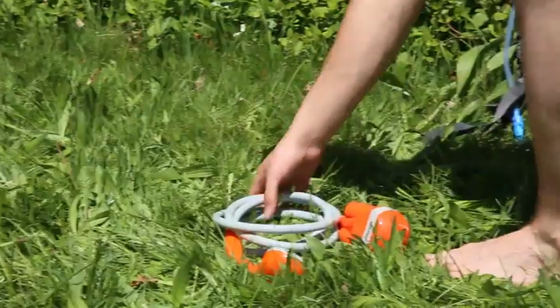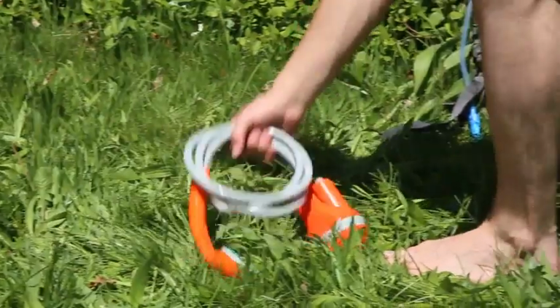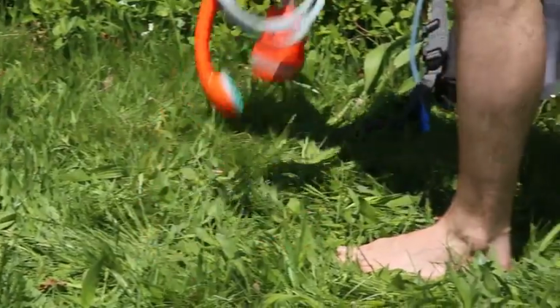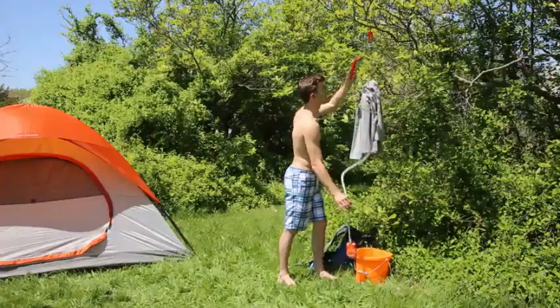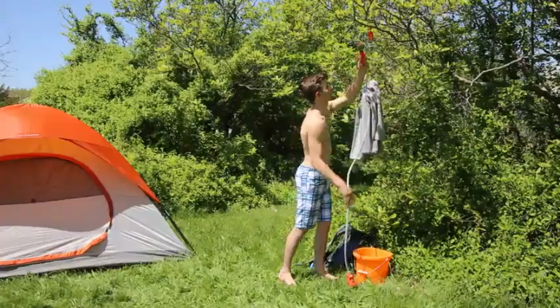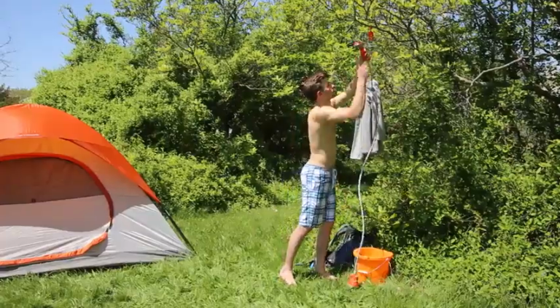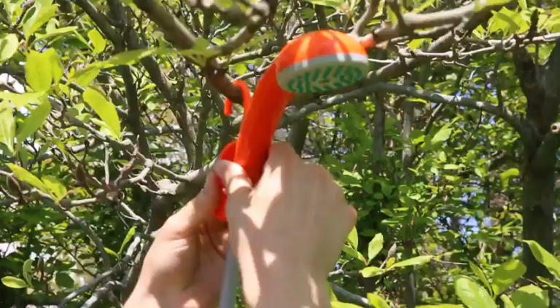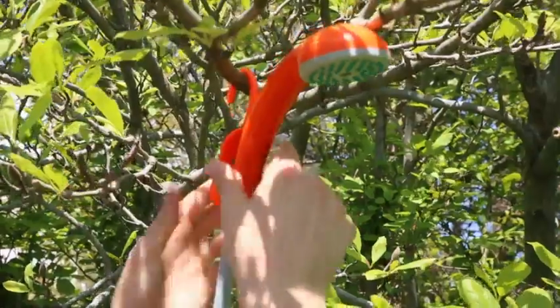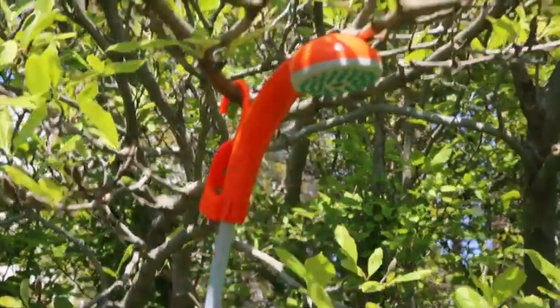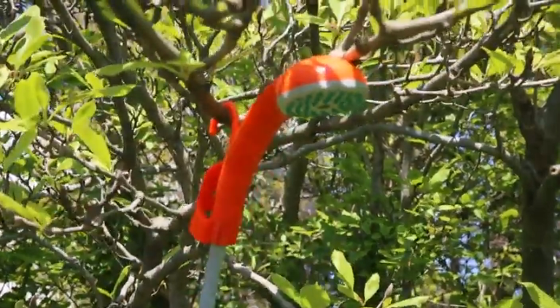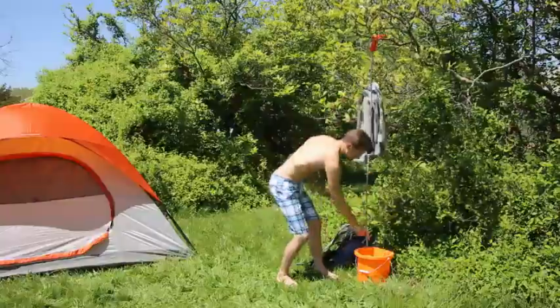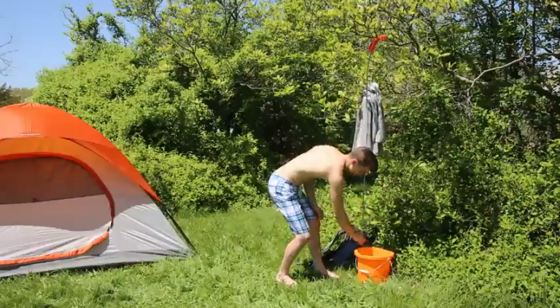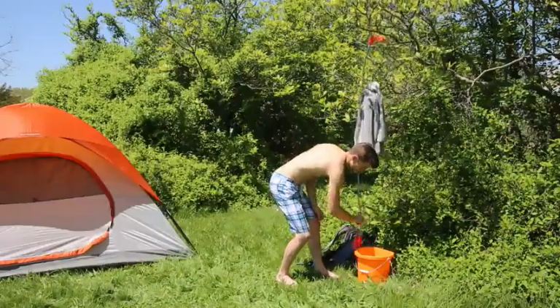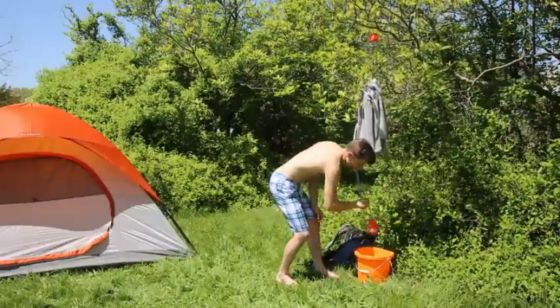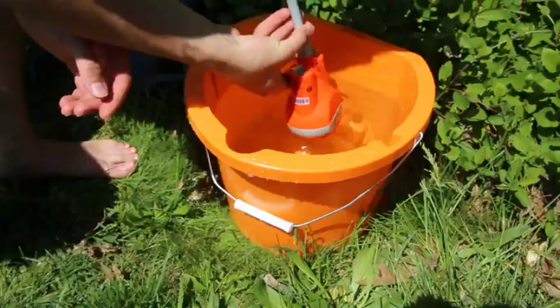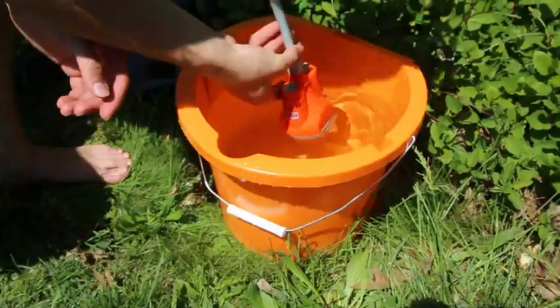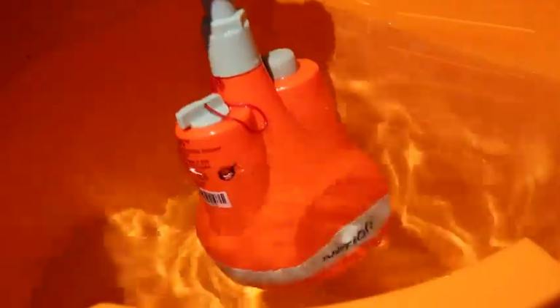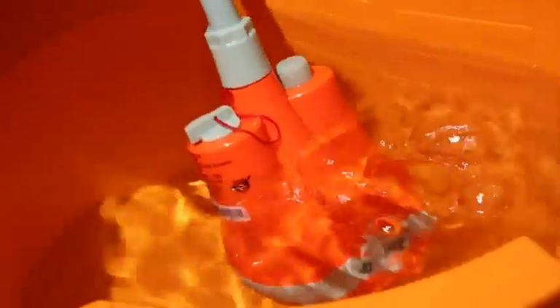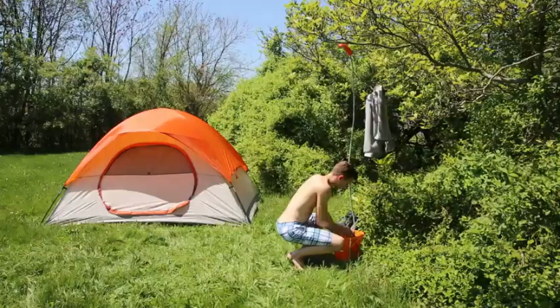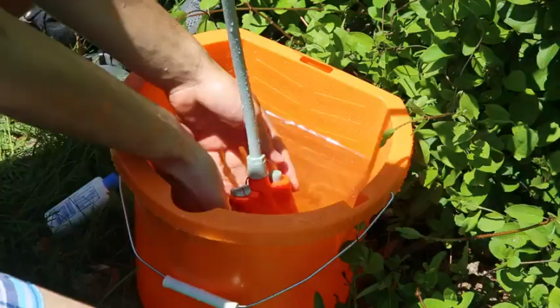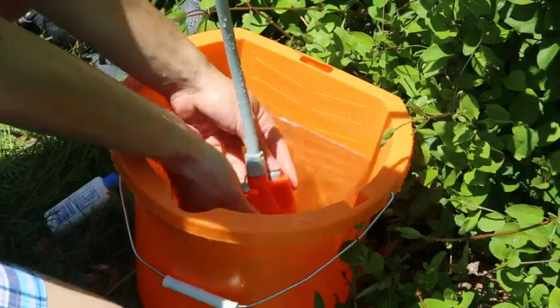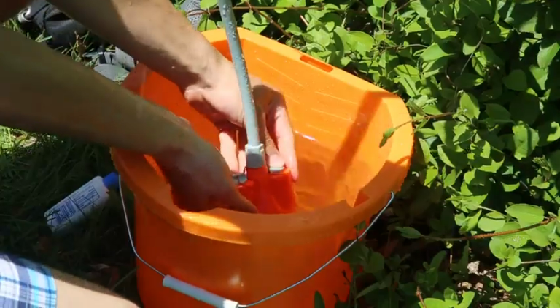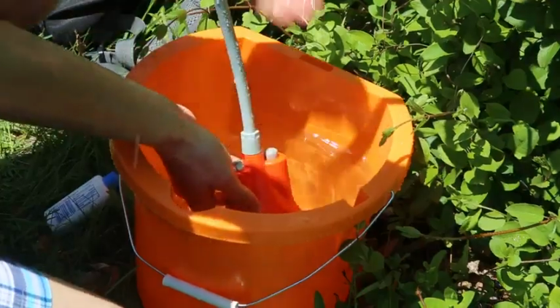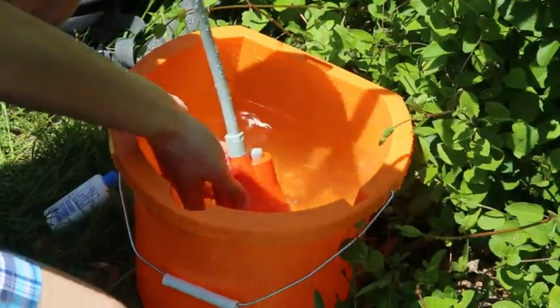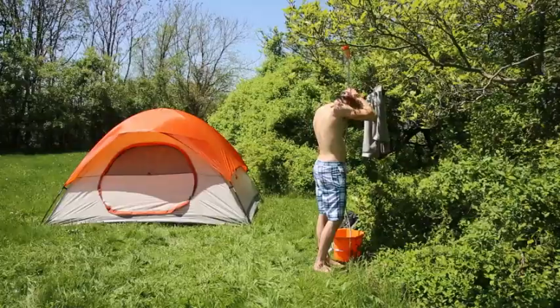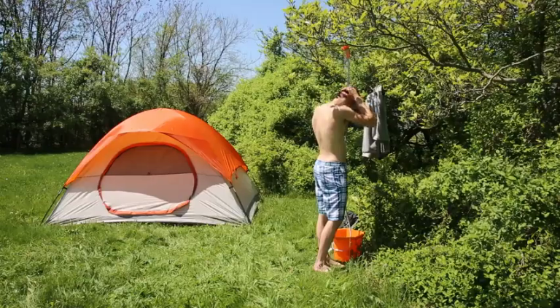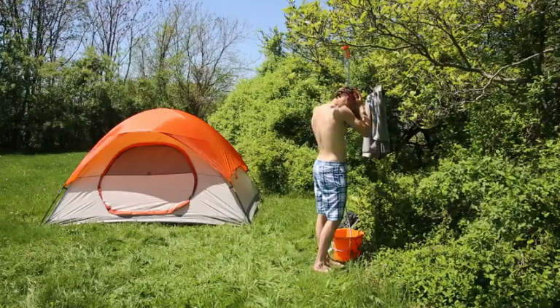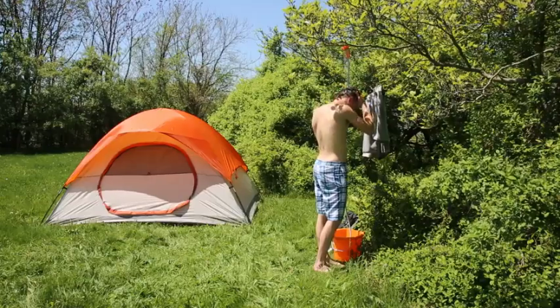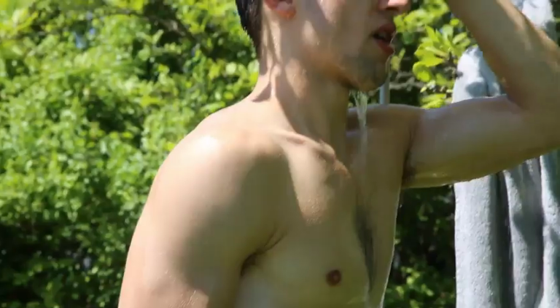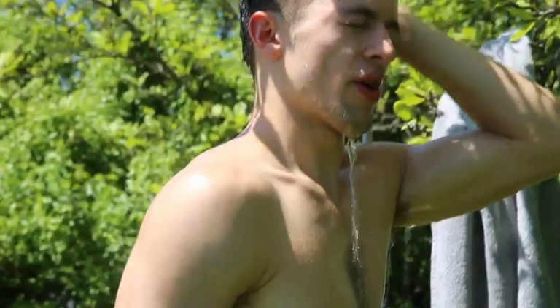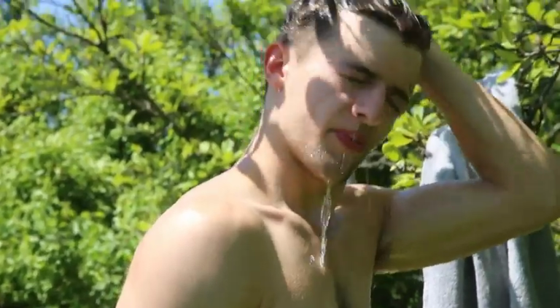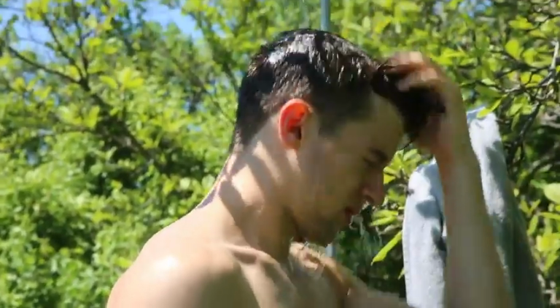All you need is a bucket of water or a lake. Just hook it on a tree, drop the pump into a bucket, and power on. A constant stream of water will gently shower you clean.